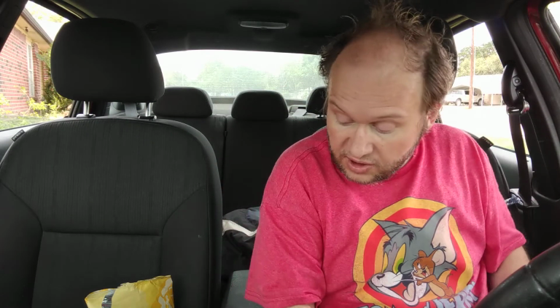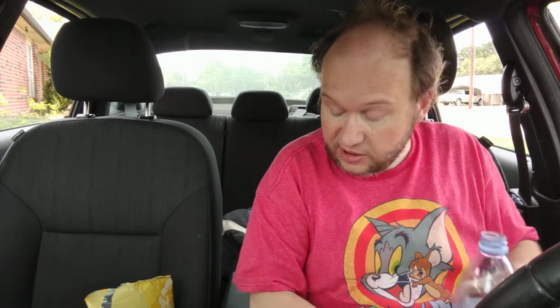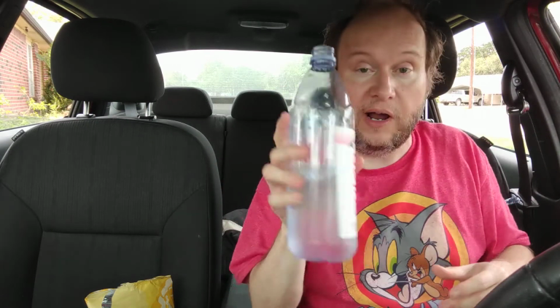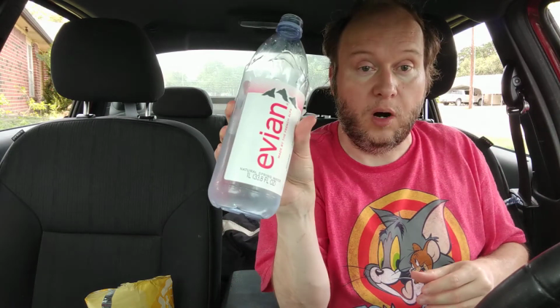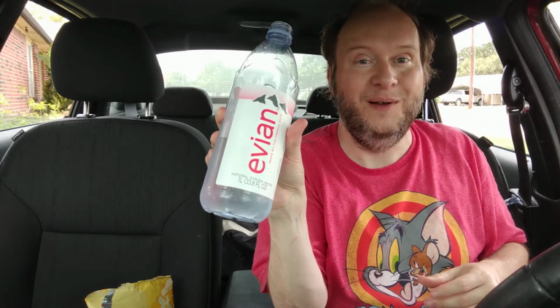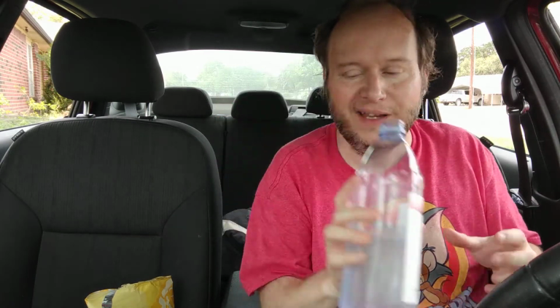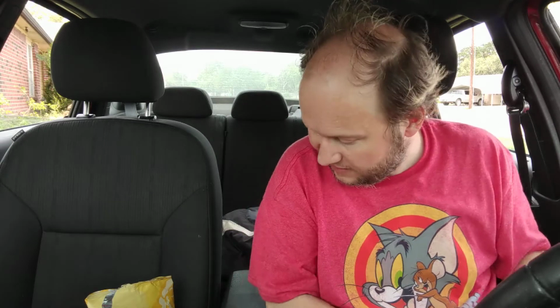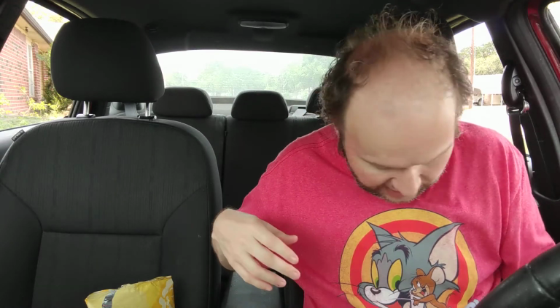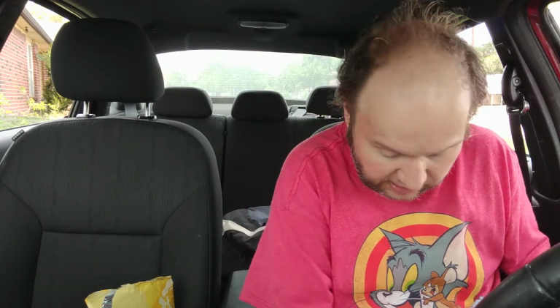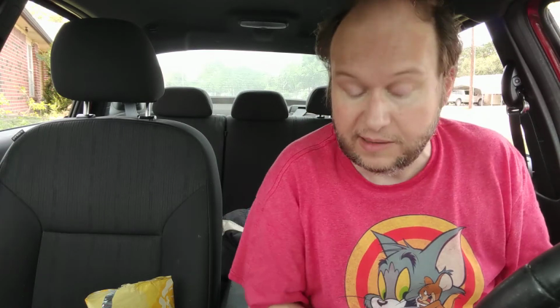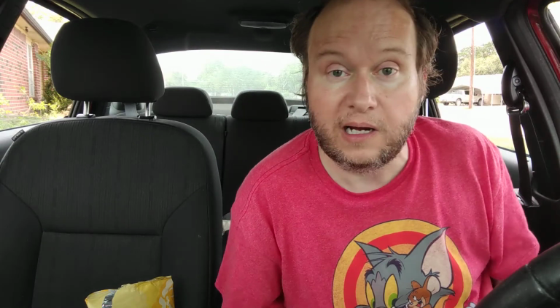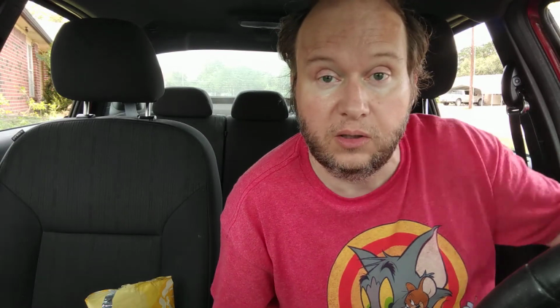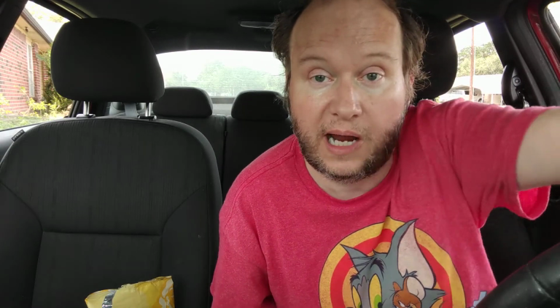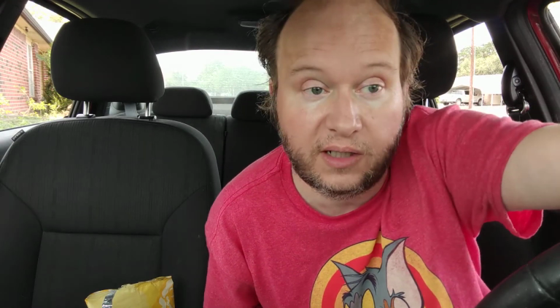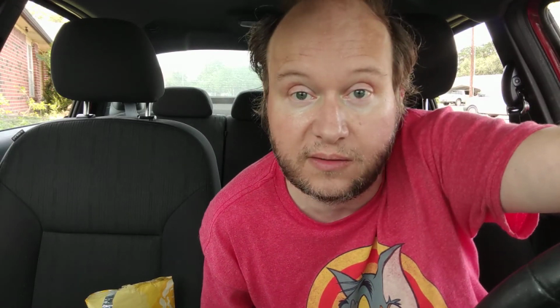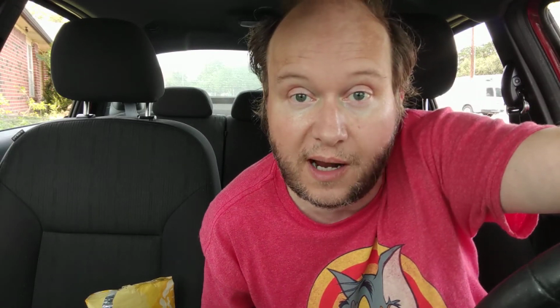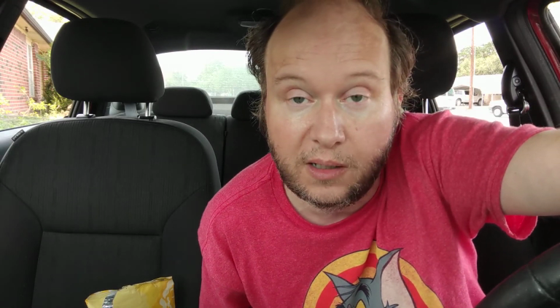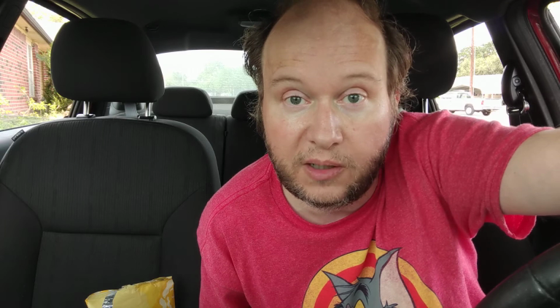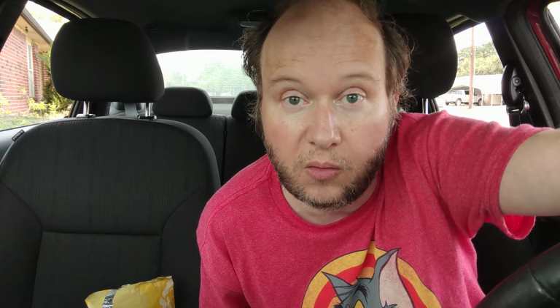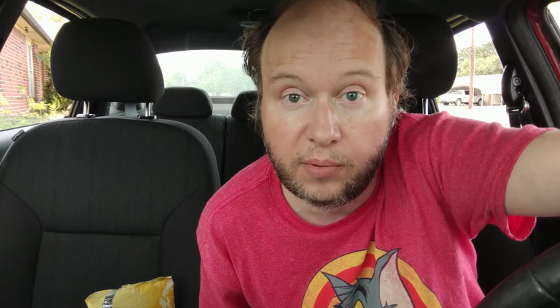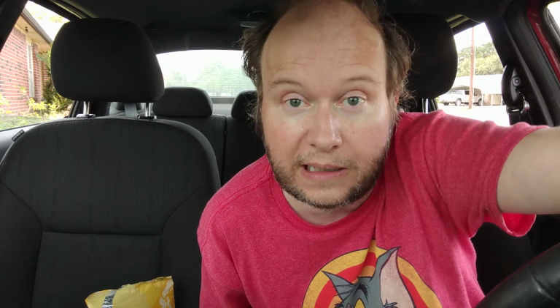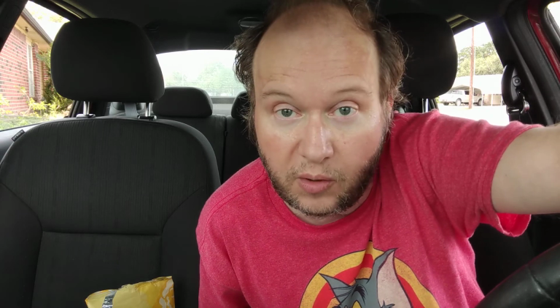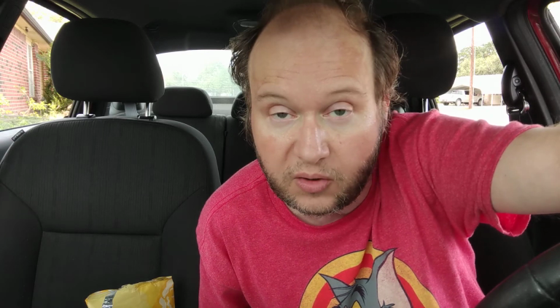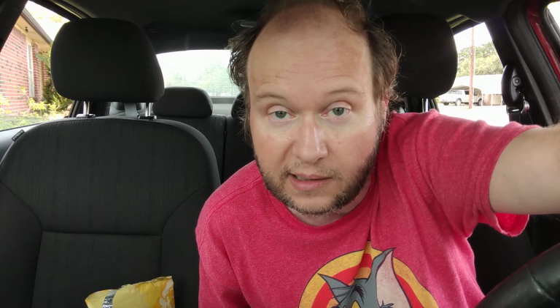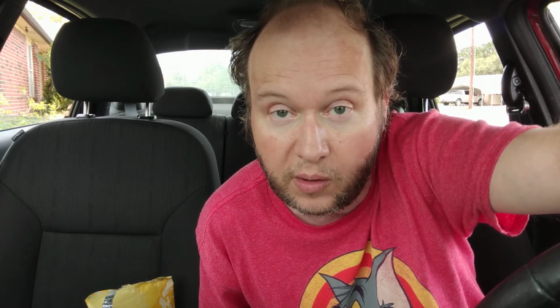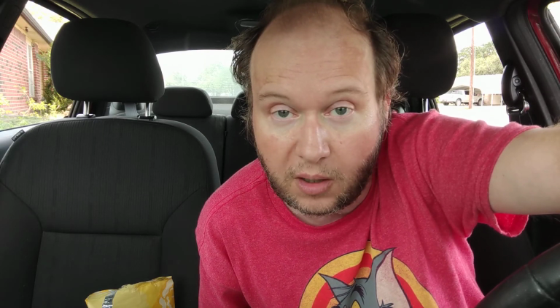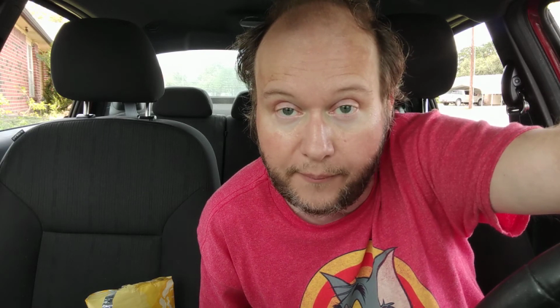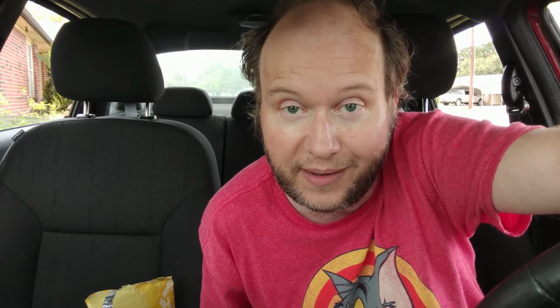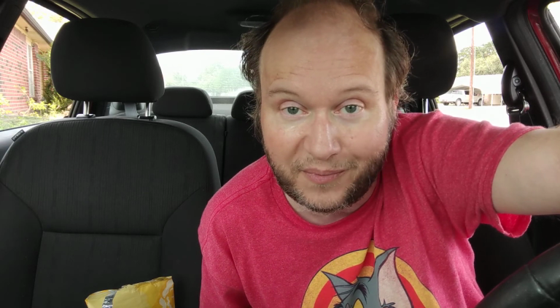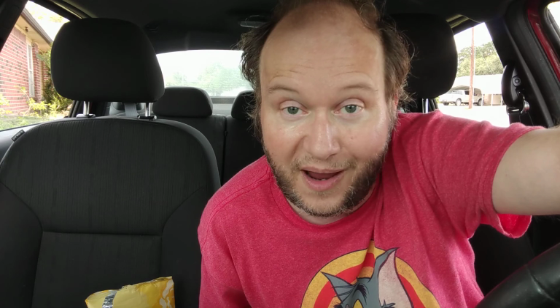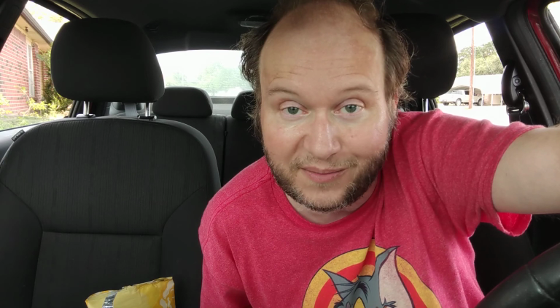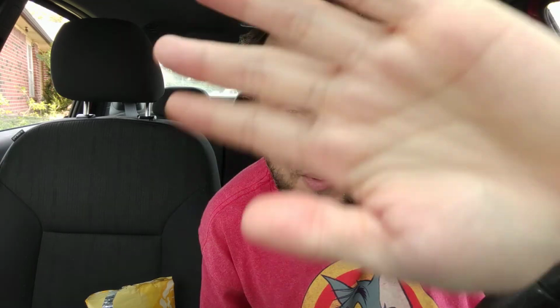Don't forget to drink your Evian water and hit the bell icon — when you hit the bell icon it will alert you when I have new videos. Until next time, please let me know what you want me to try next or what you want me to talk about. Have an awesome day. Bye-bye.